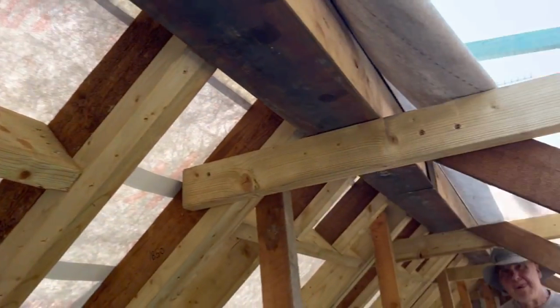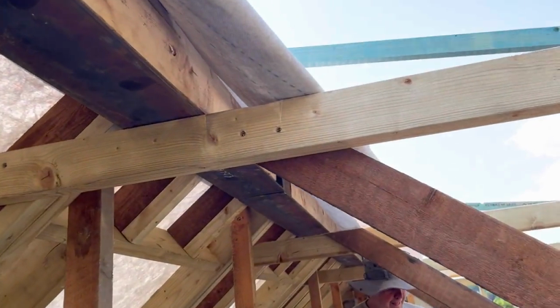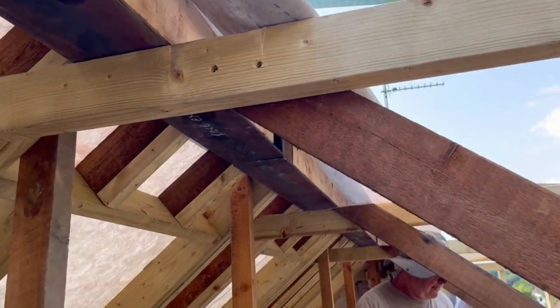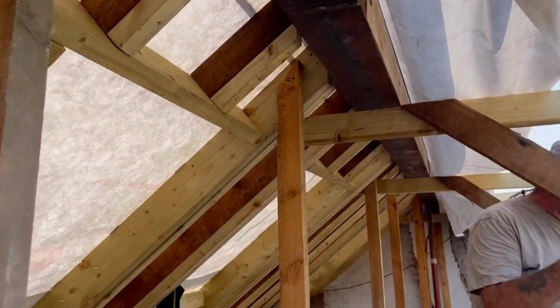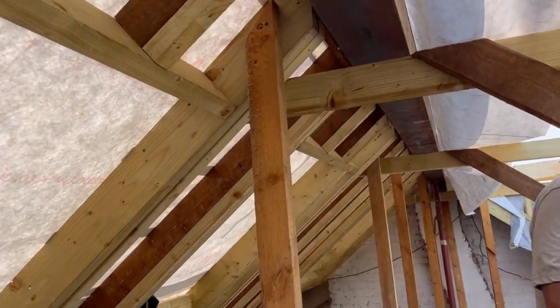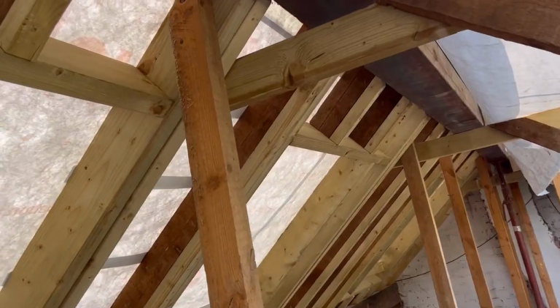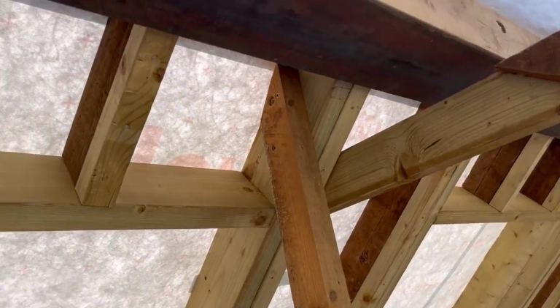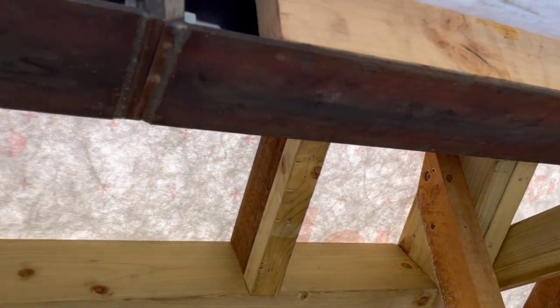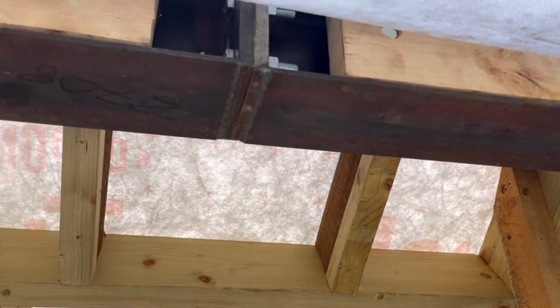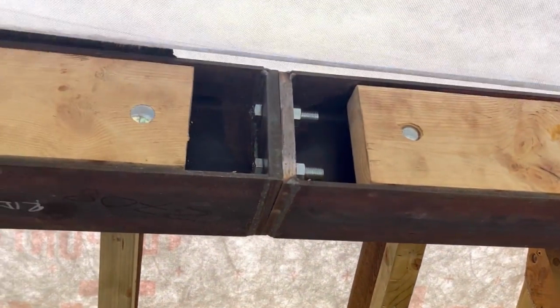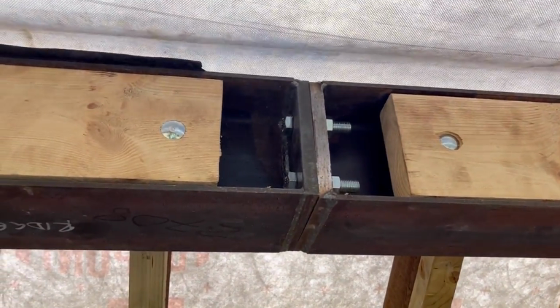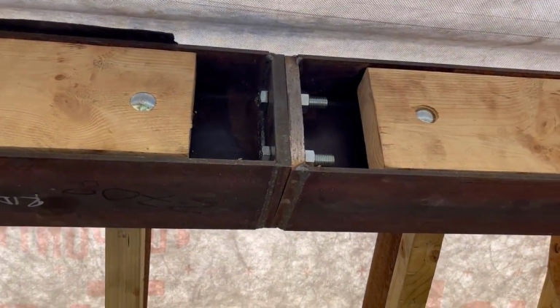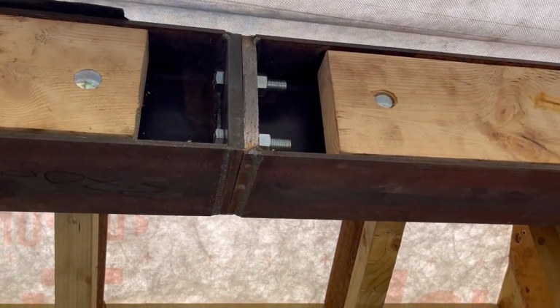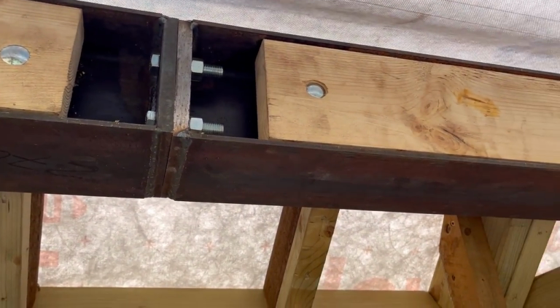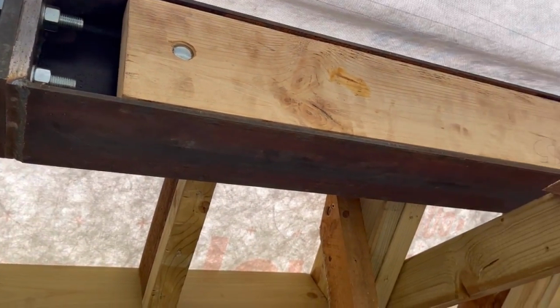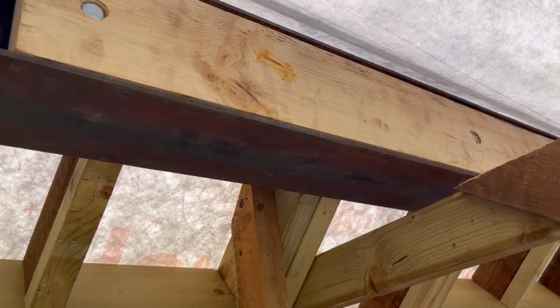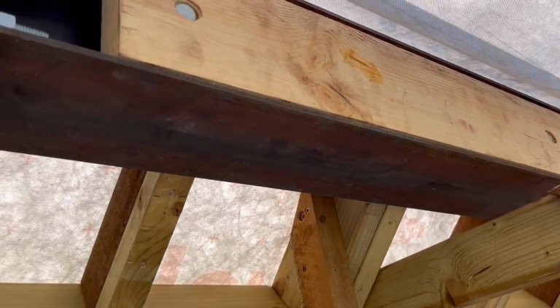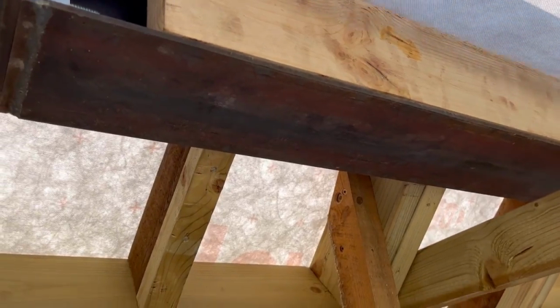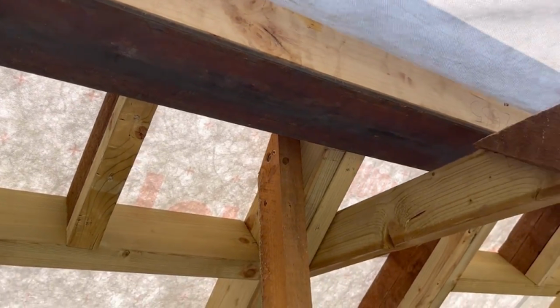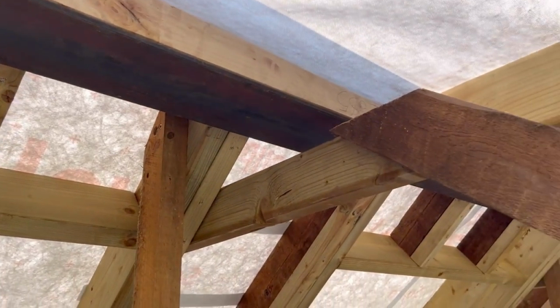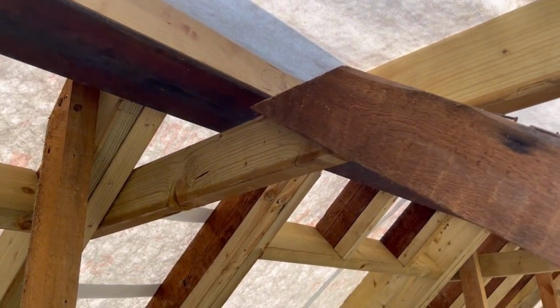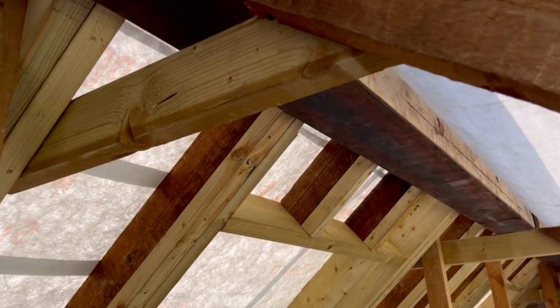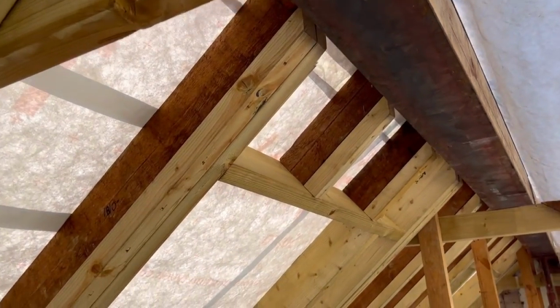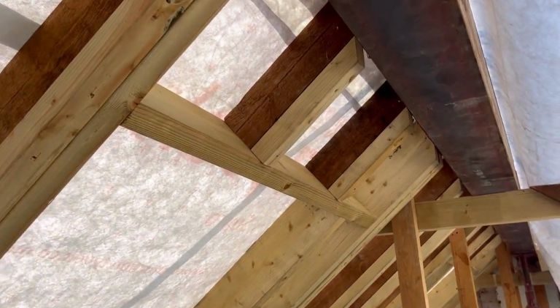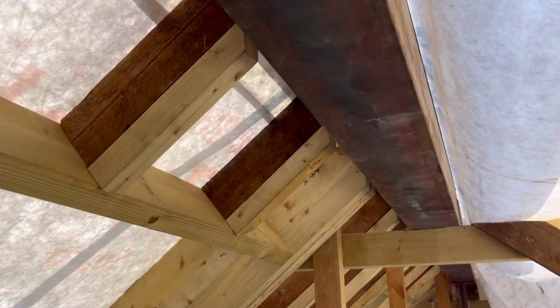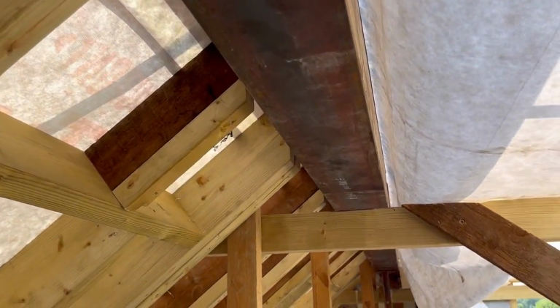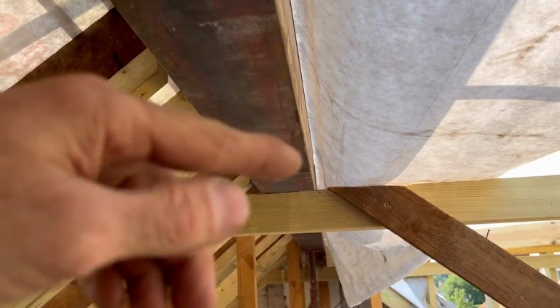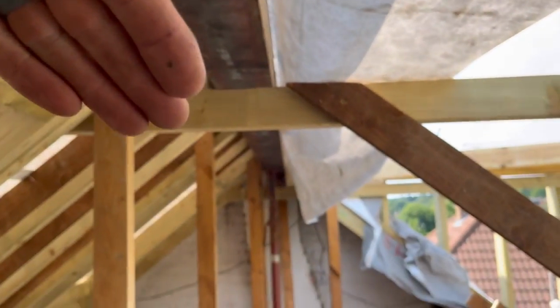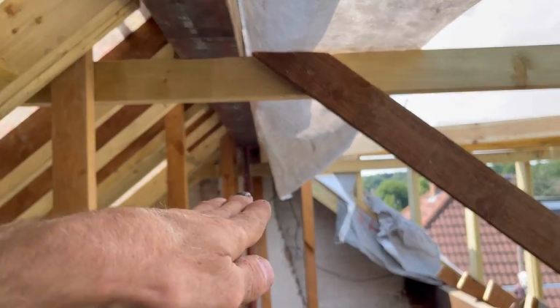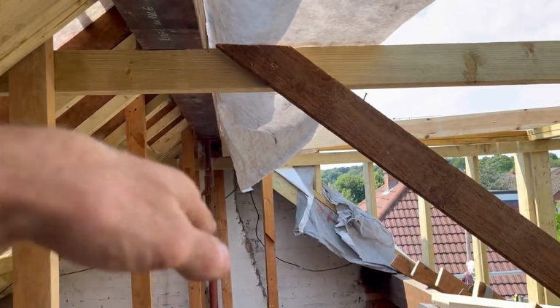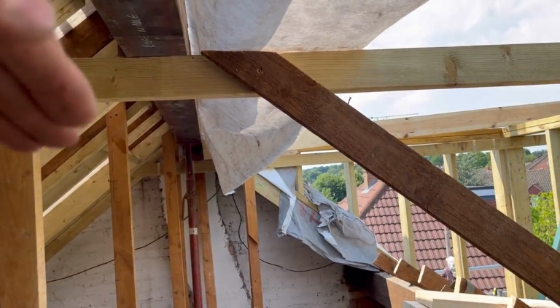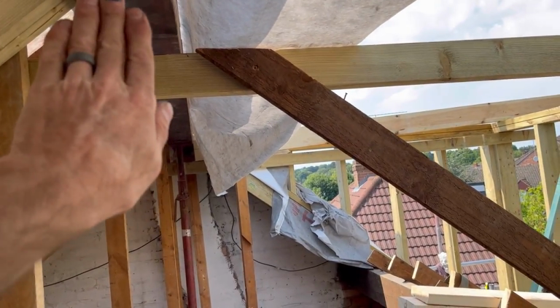Because these are bolted — more than strong enough, as per spec — we believe there is going to be about a 5 or 6mm deflection in this steel. It might drop a touch from end to end, because it is 8.2 metres.